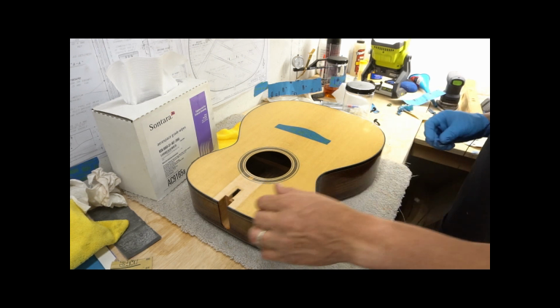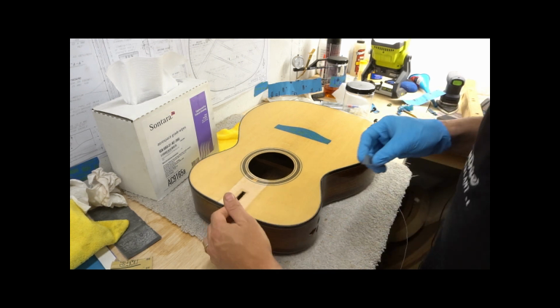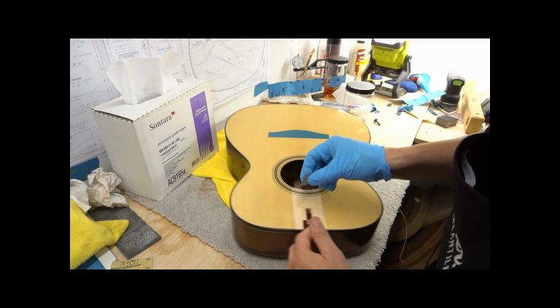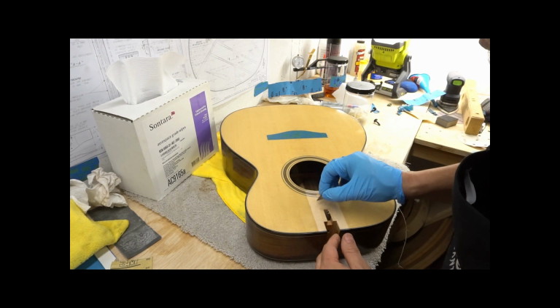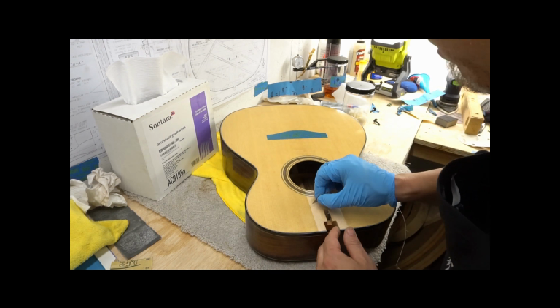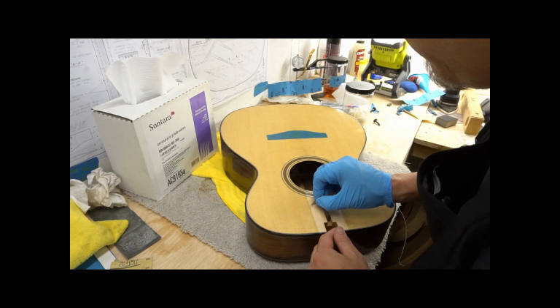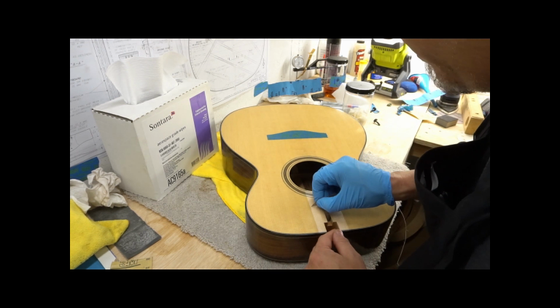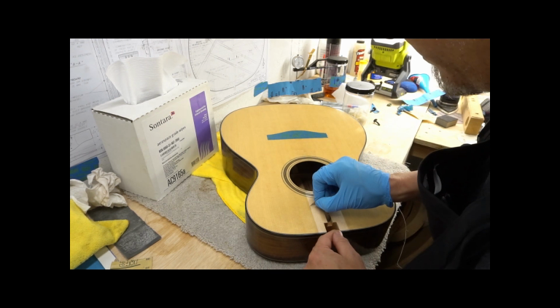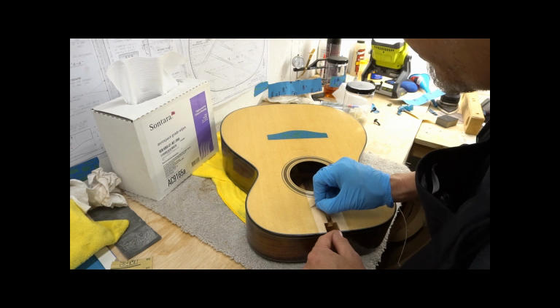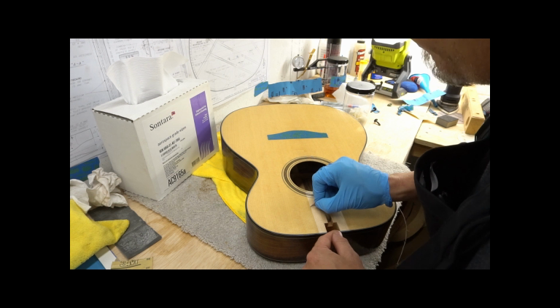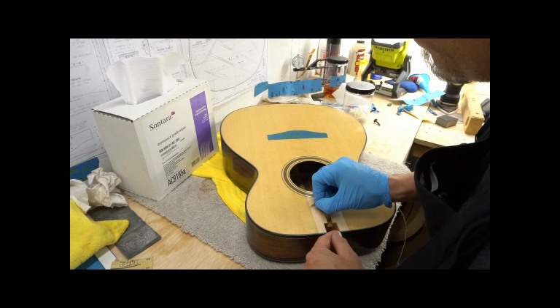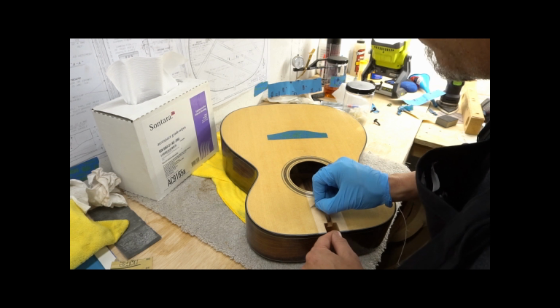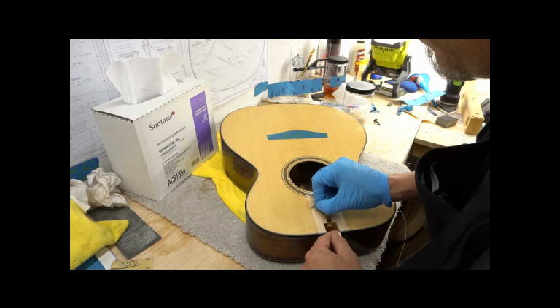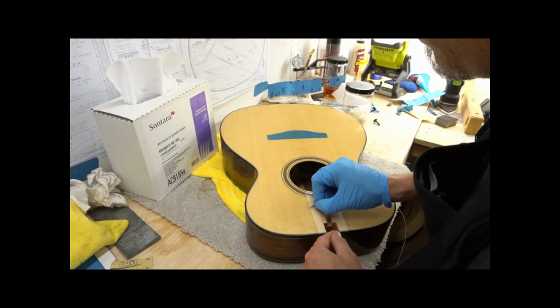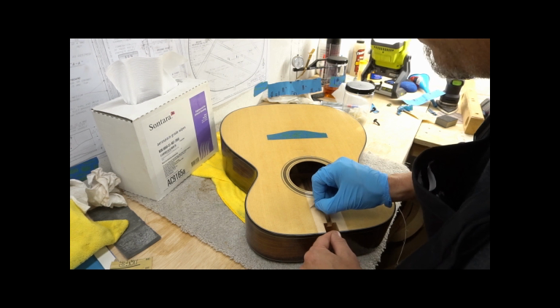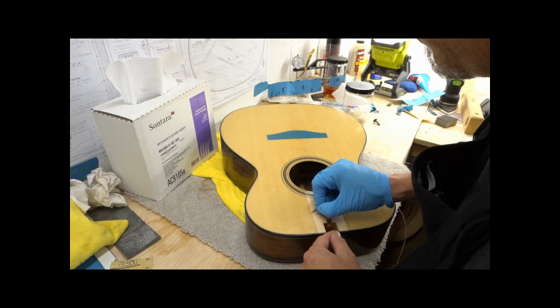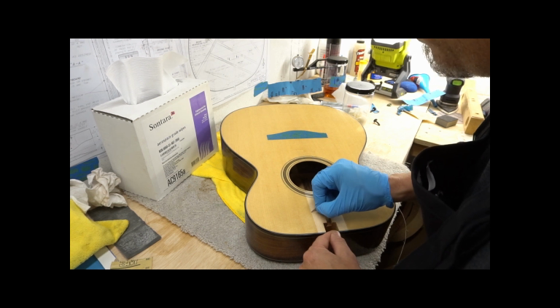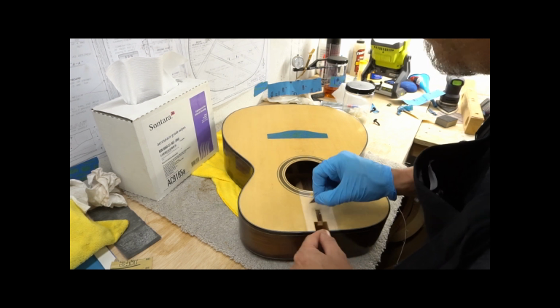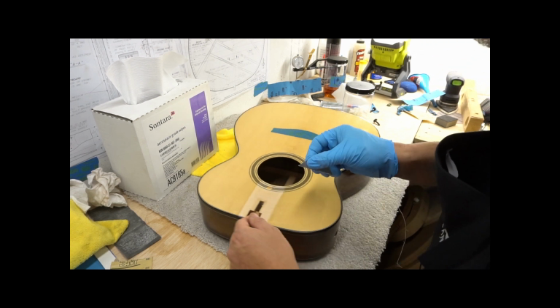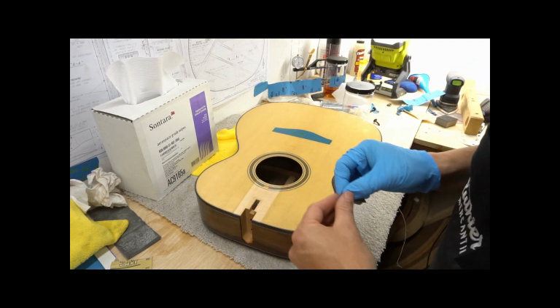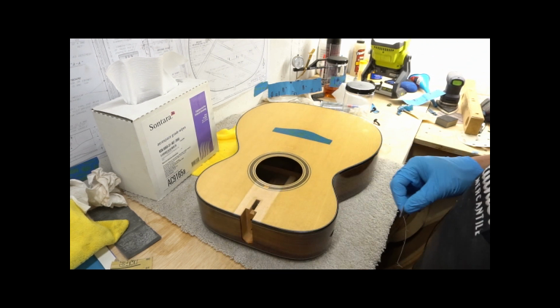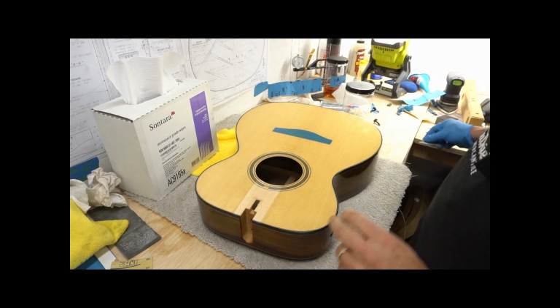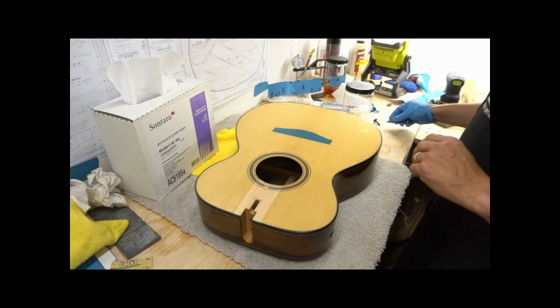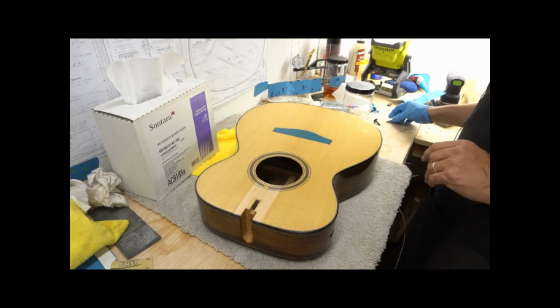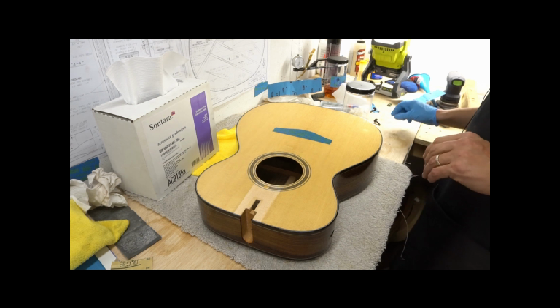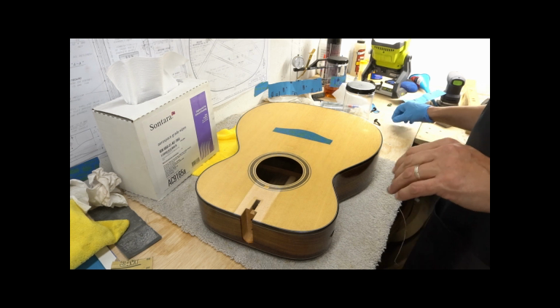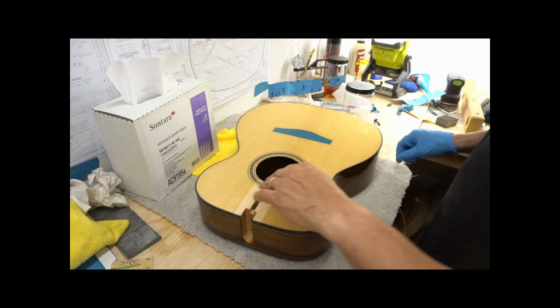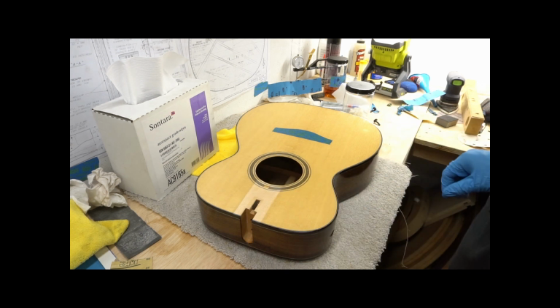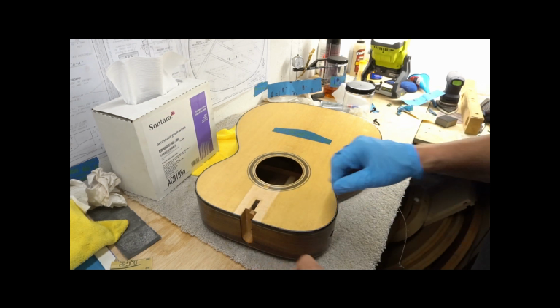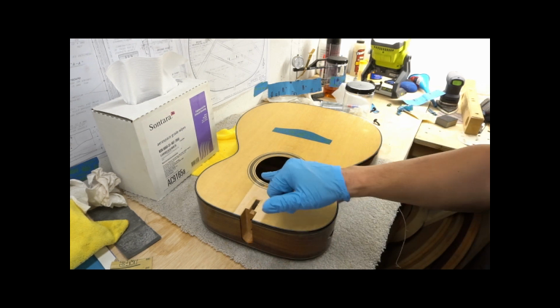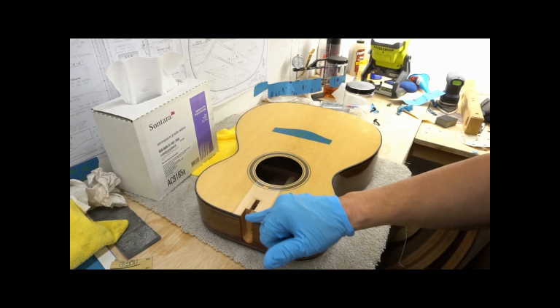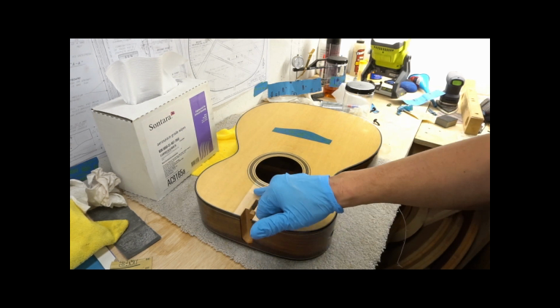Looks like I left a little bit of blue tape on there — got to get that off. All right, now we have bare wood.